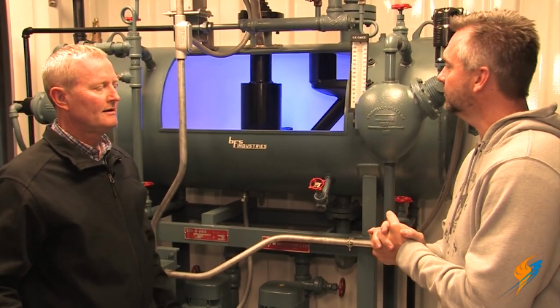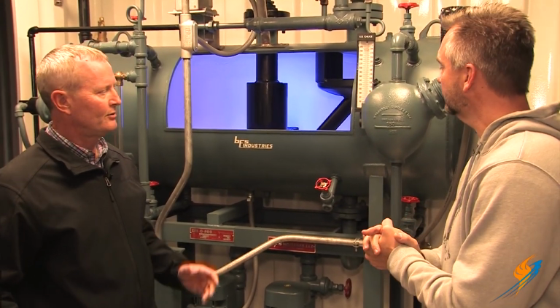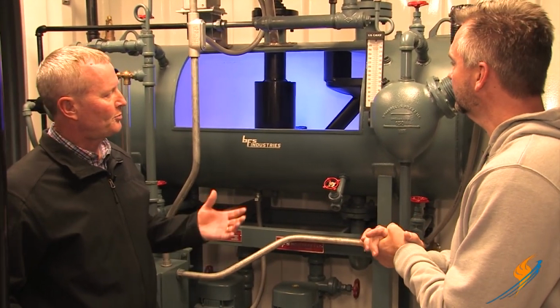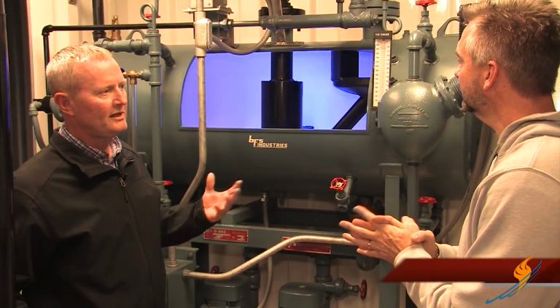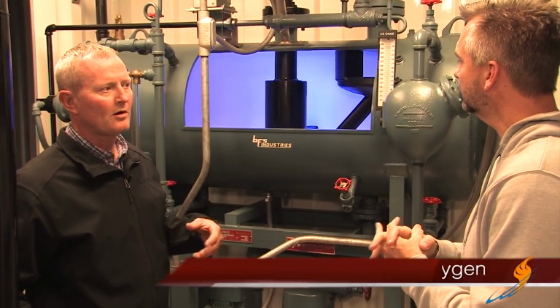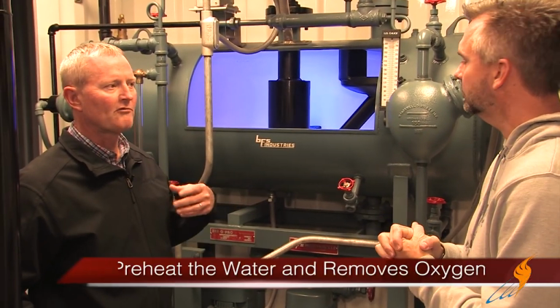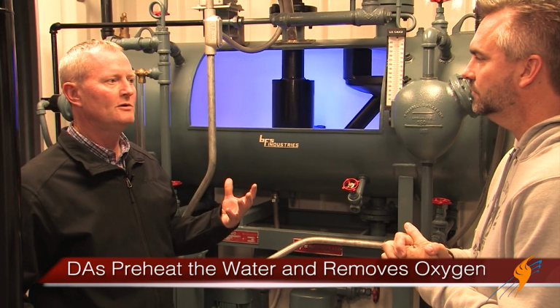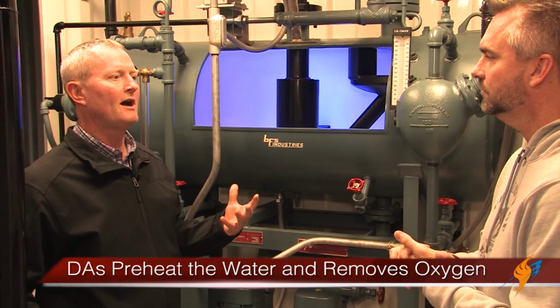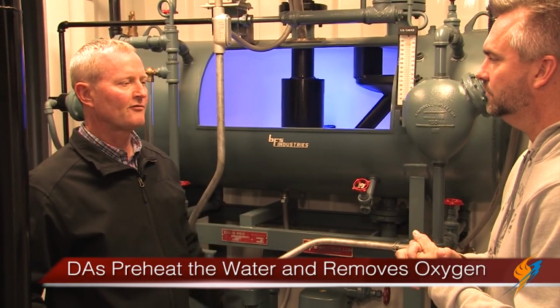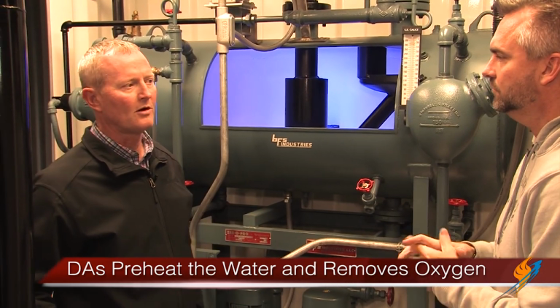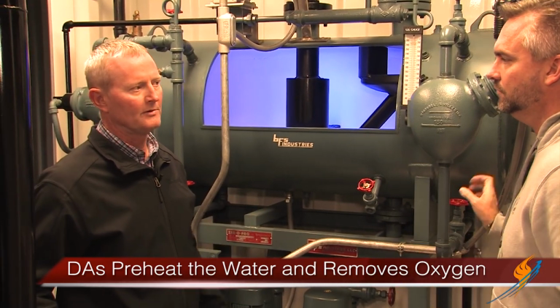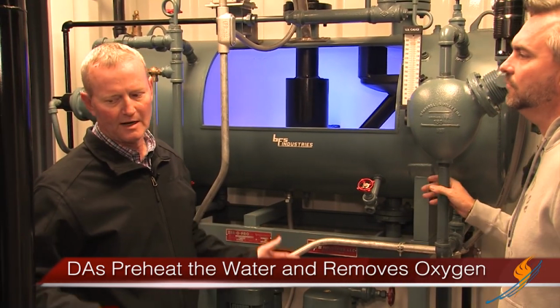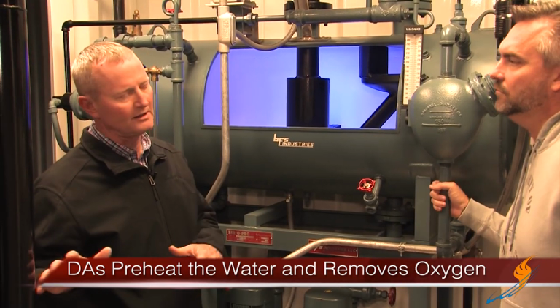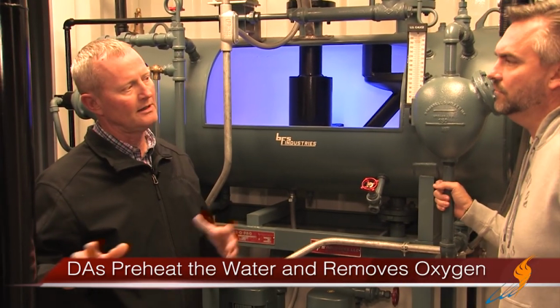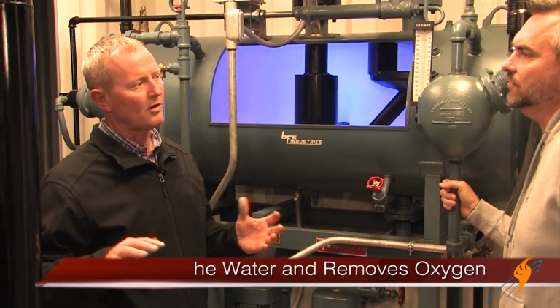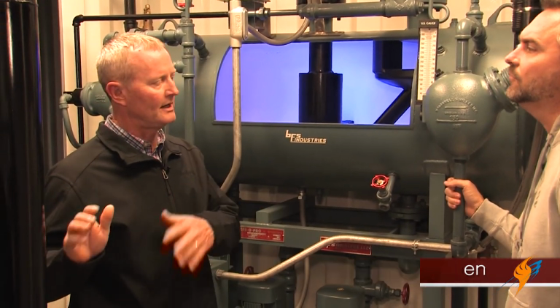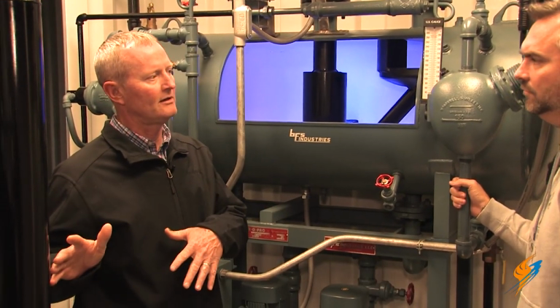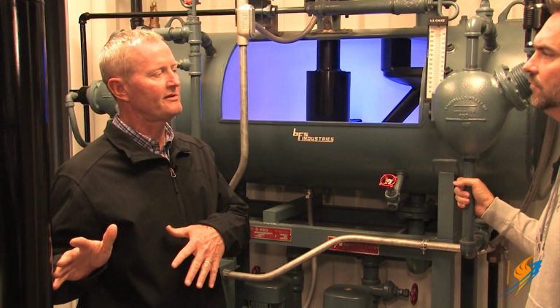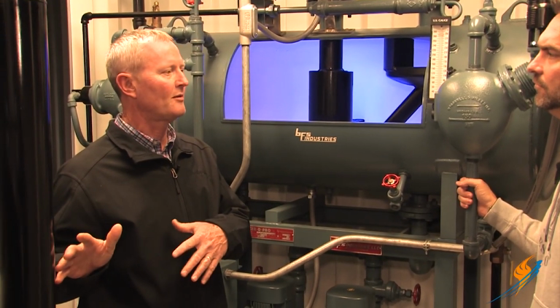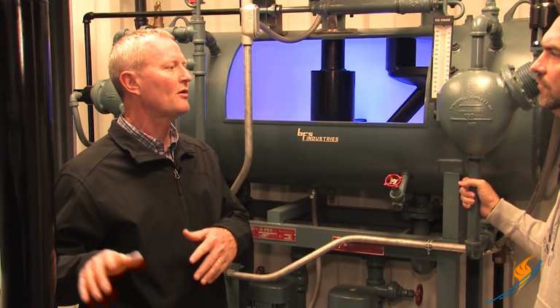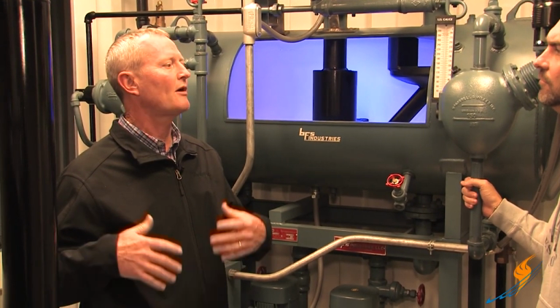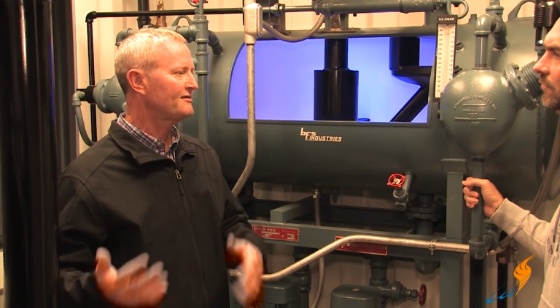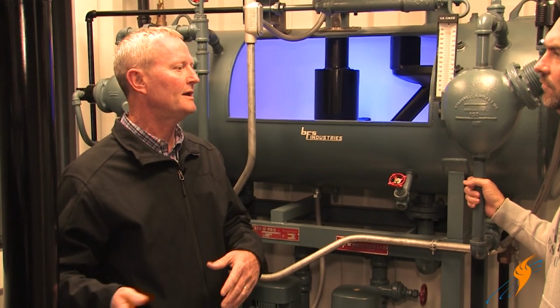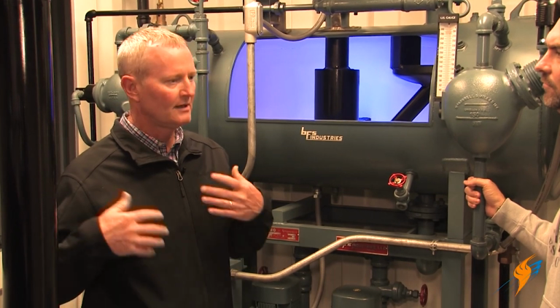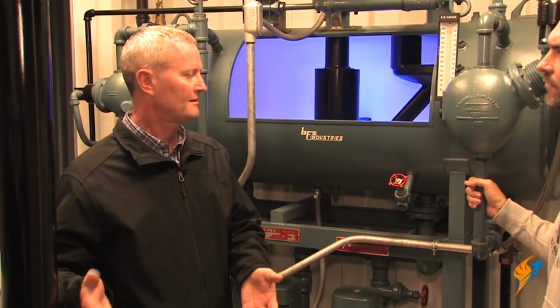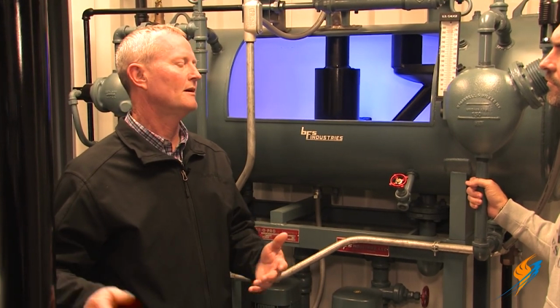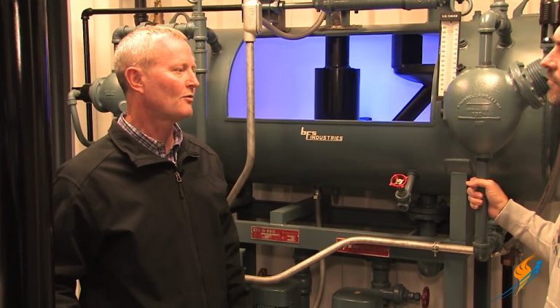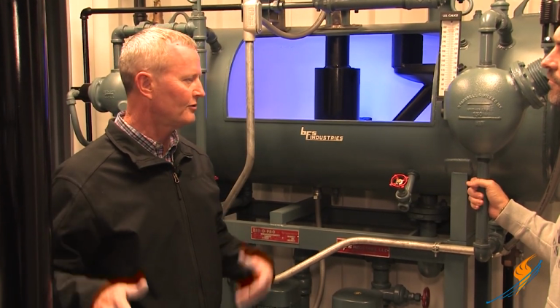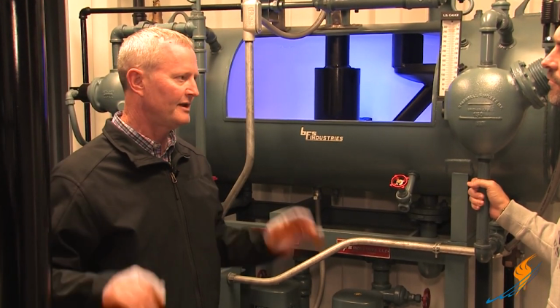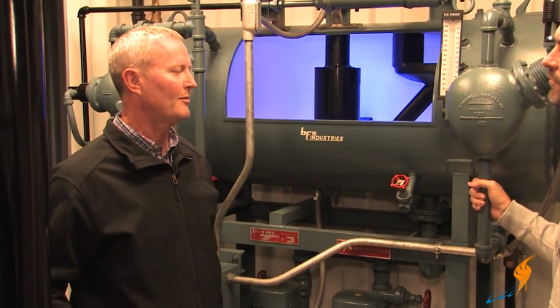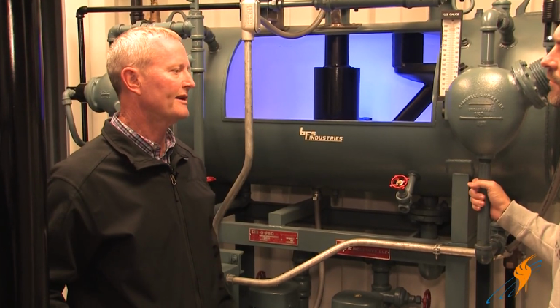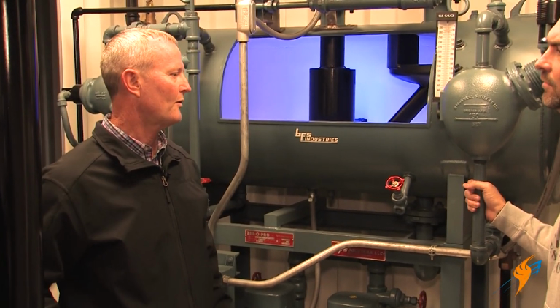It's to pre-heat the water and remove the oxygen from the water. If you get oxygen in the water and introduce that into the boiler, you start oxygen pitting. That destroys the tubes inside the boiler.